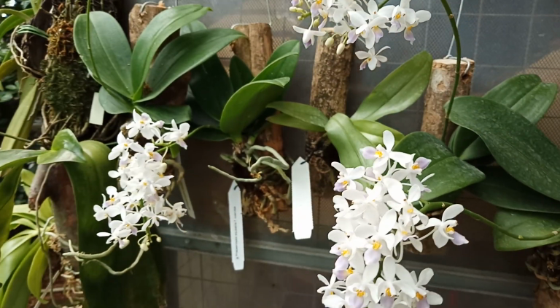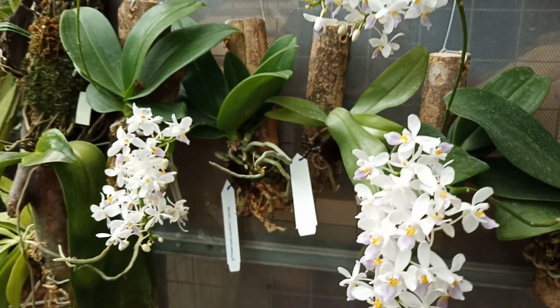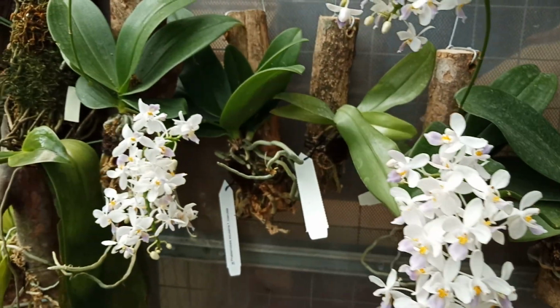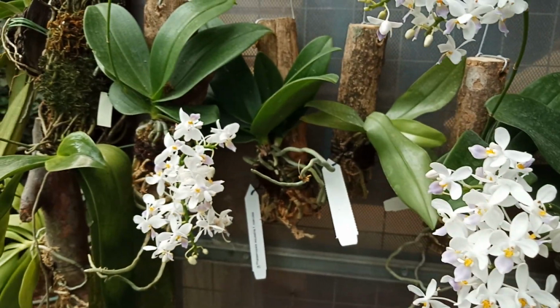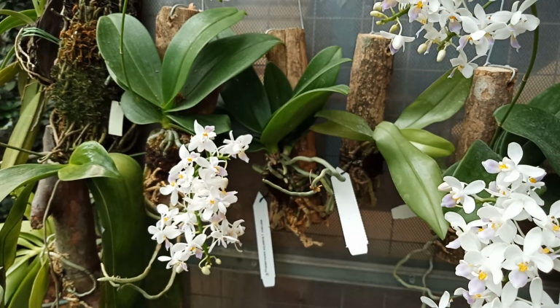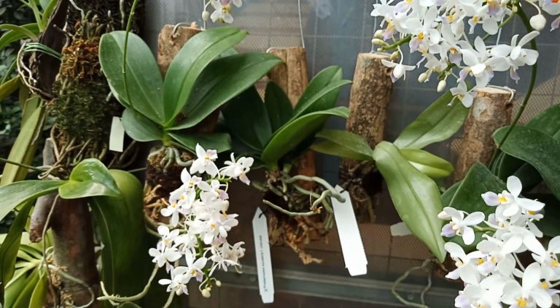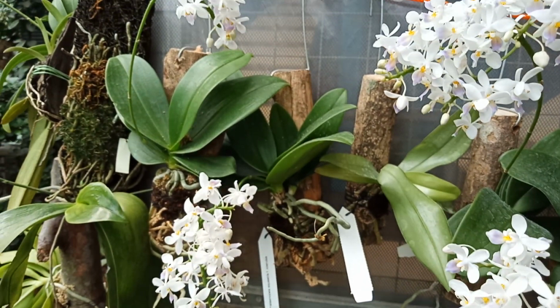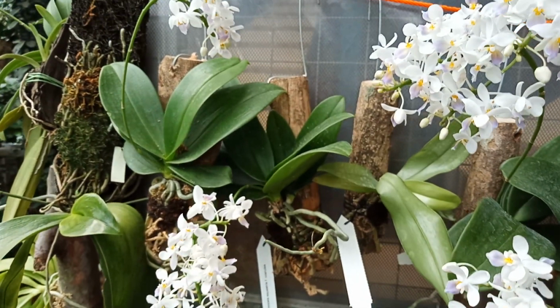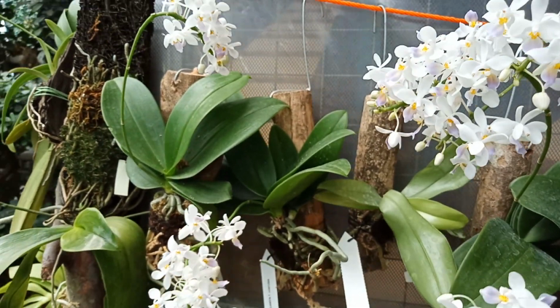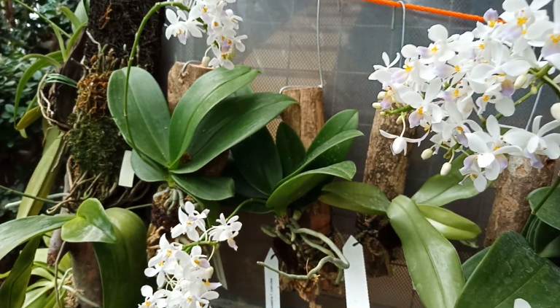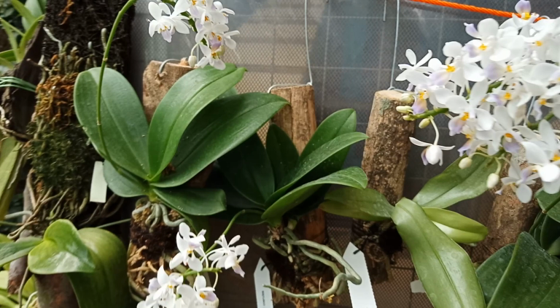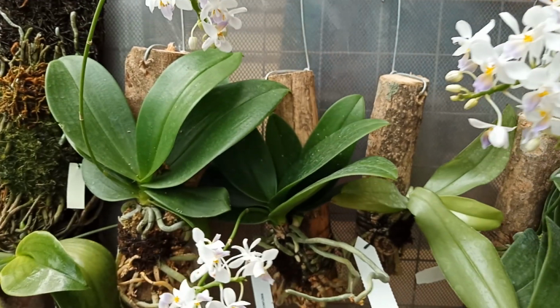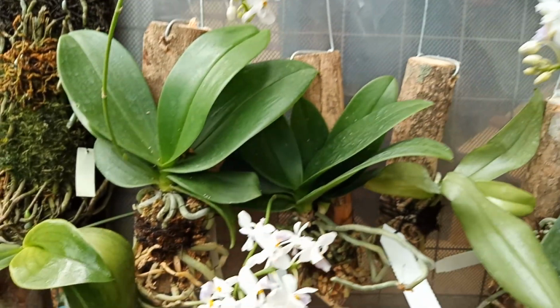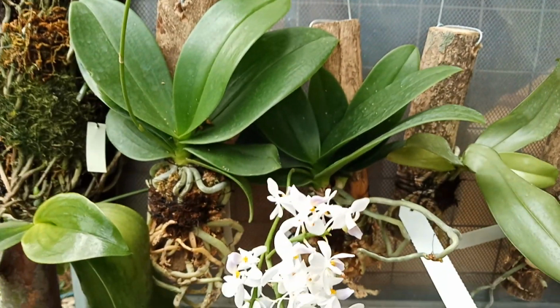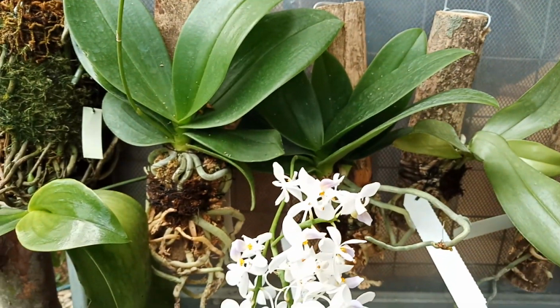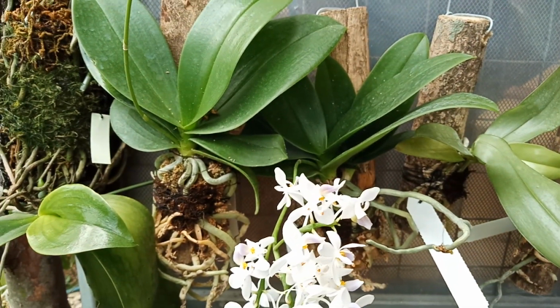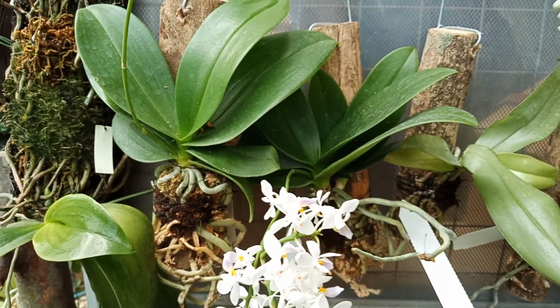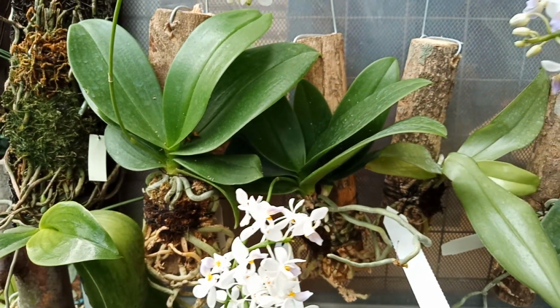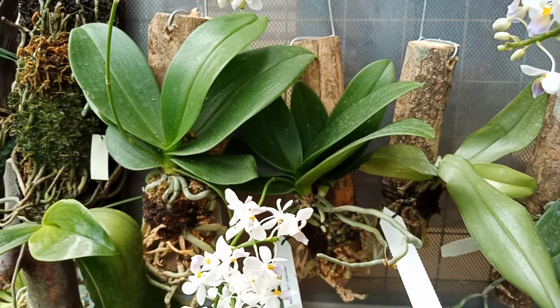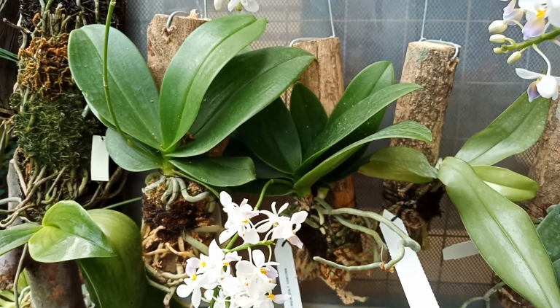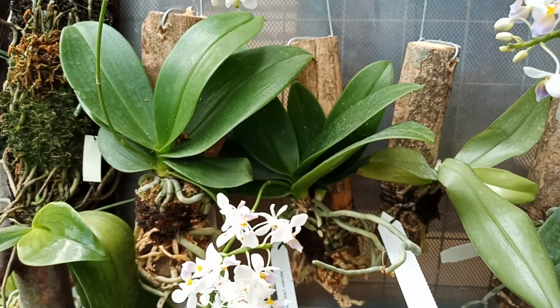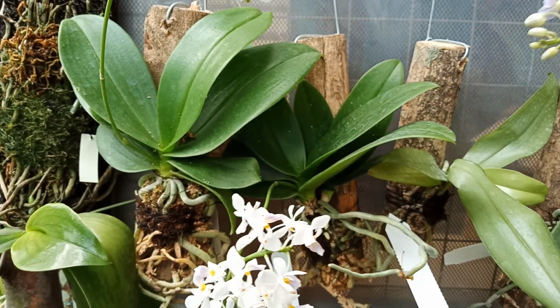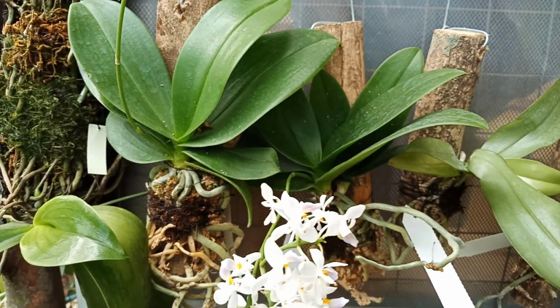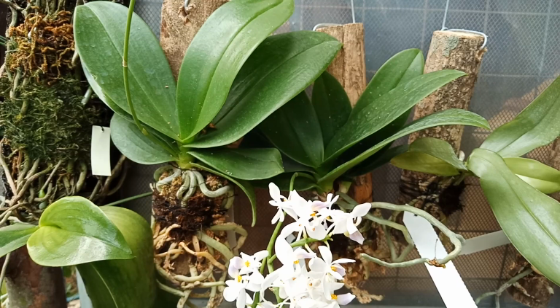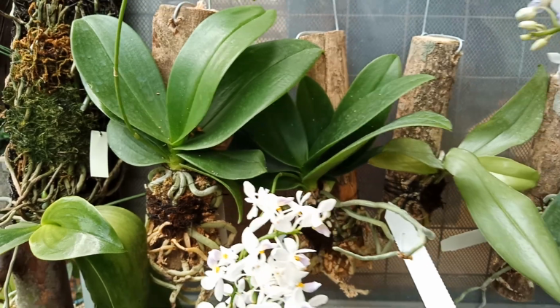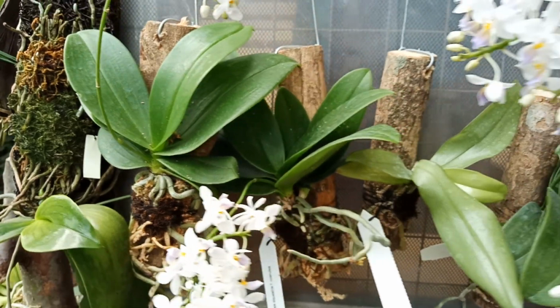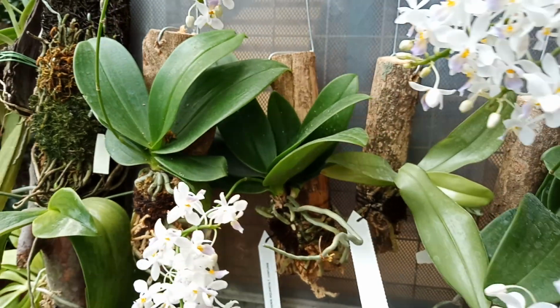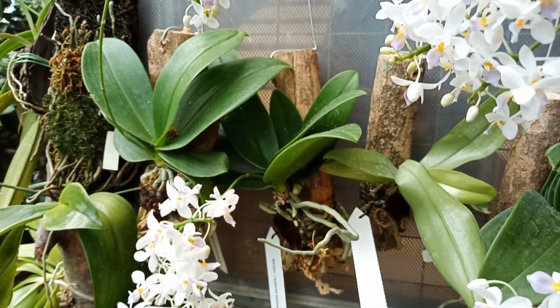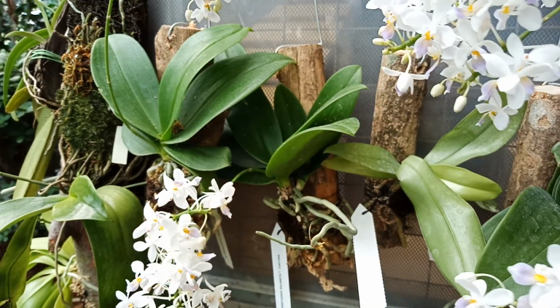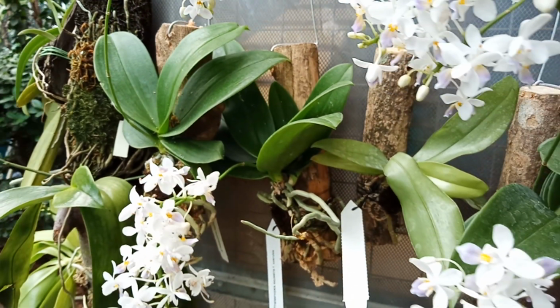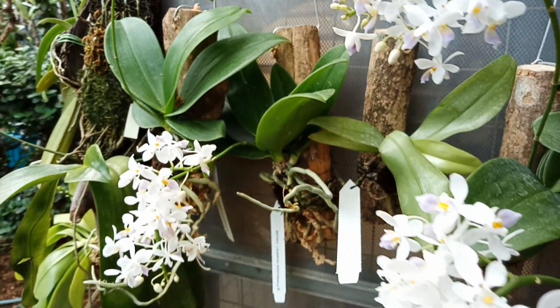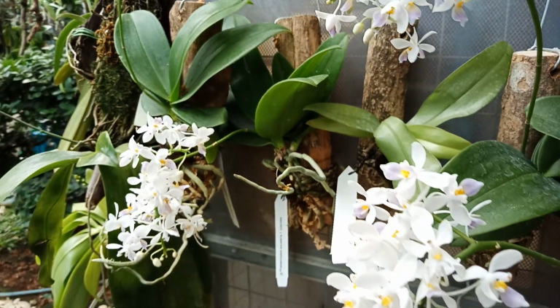Pohonnya saya tanam dengan cara ditempel saja di cabang kayu dengan sedikit media moss hitam ataupun moss putih — bisa dipilih media apa saja.